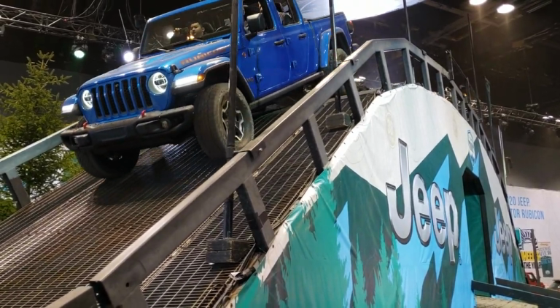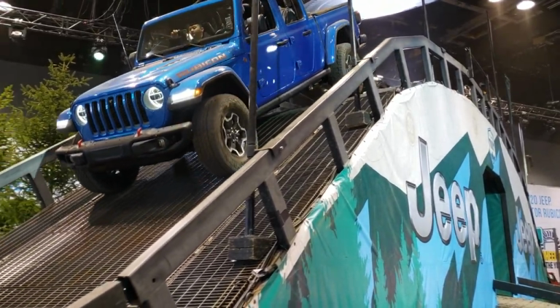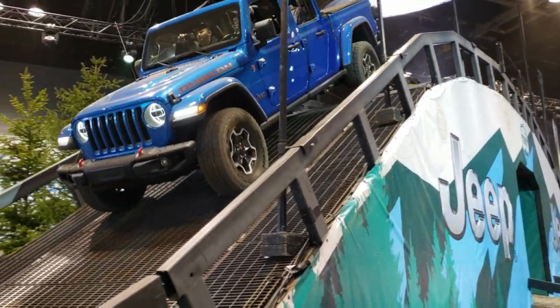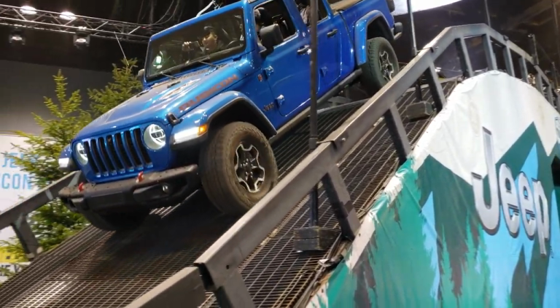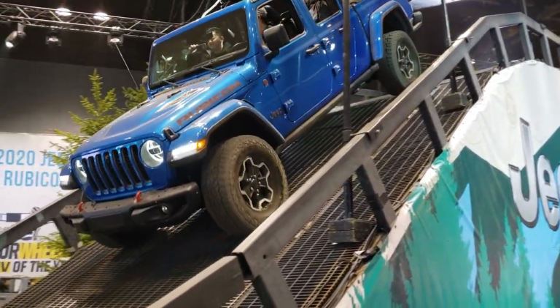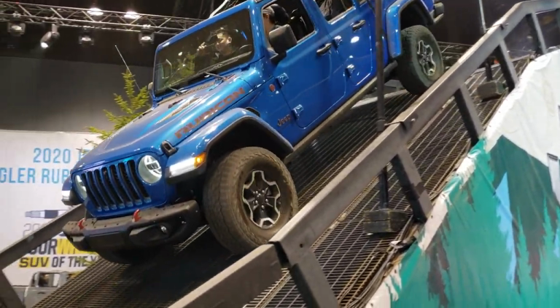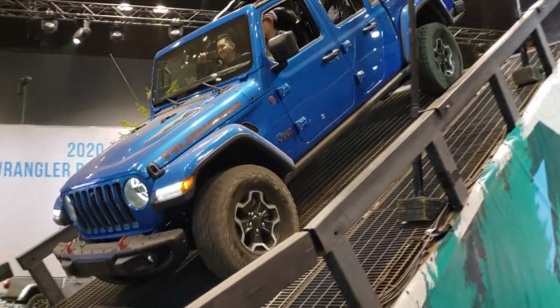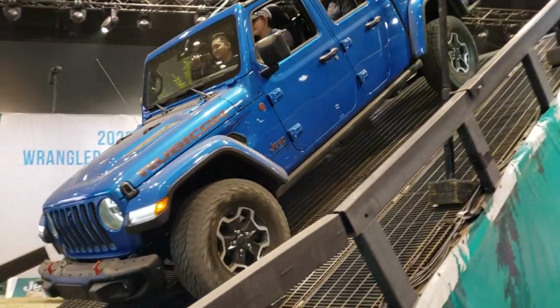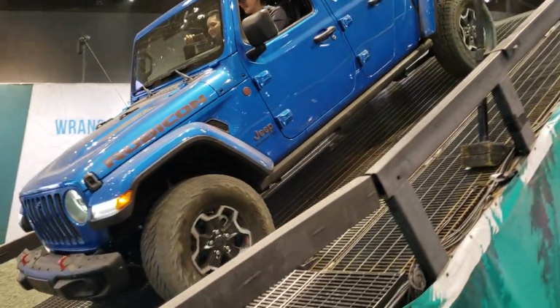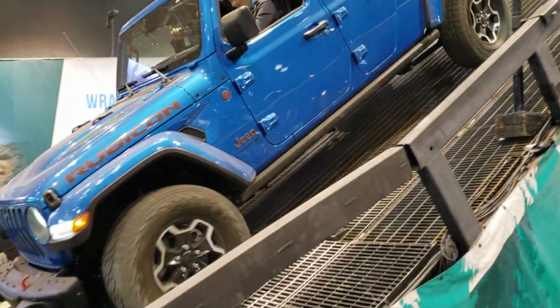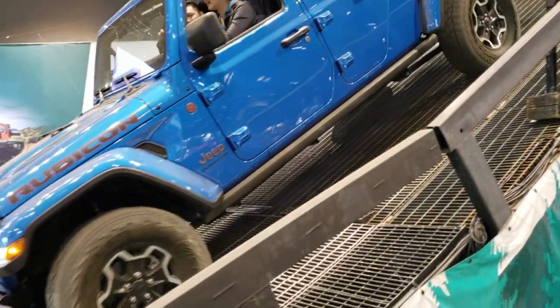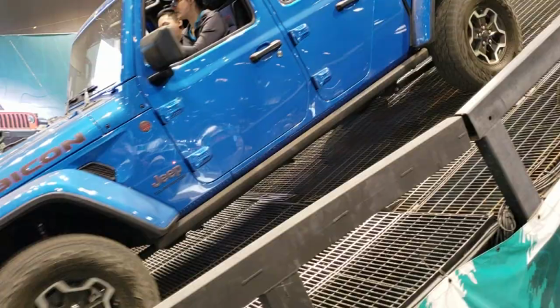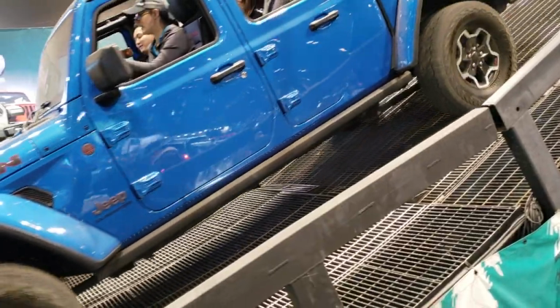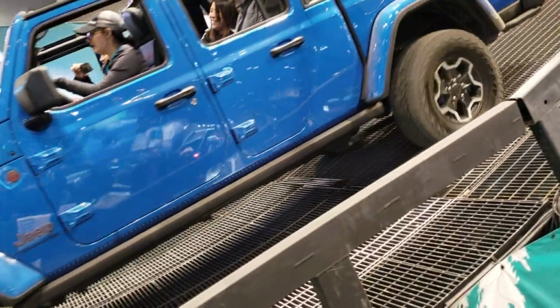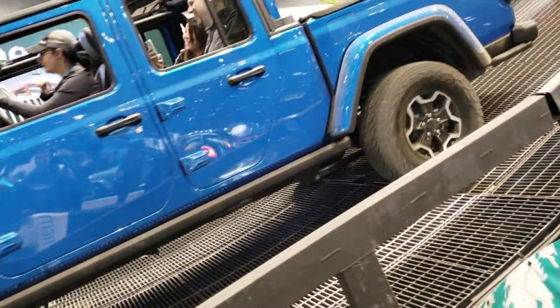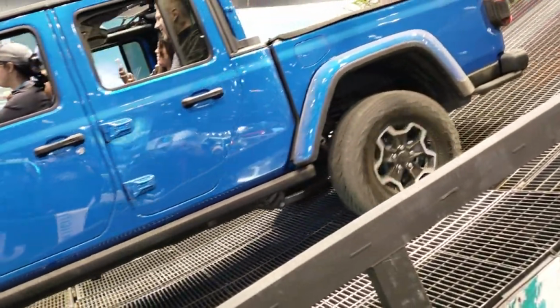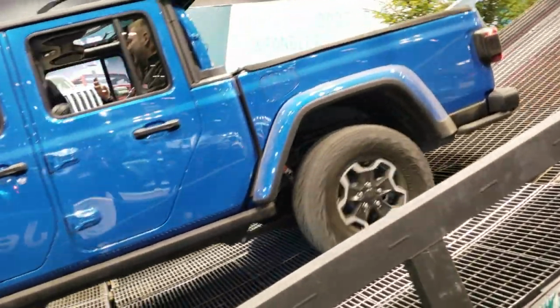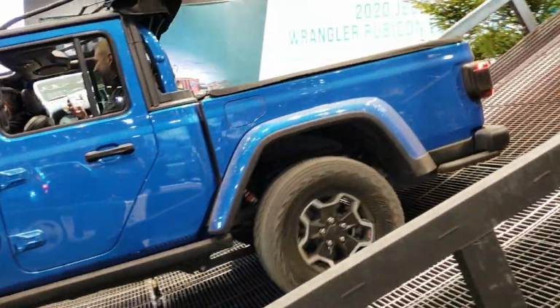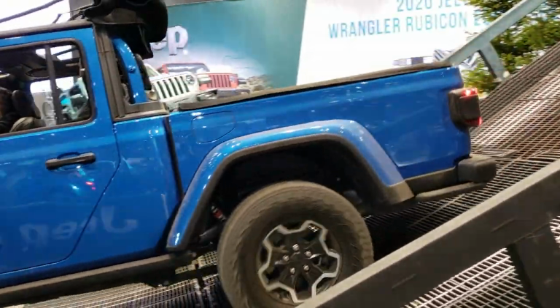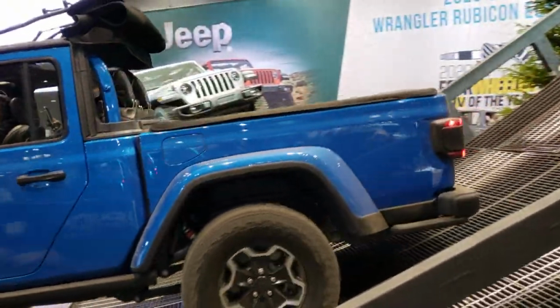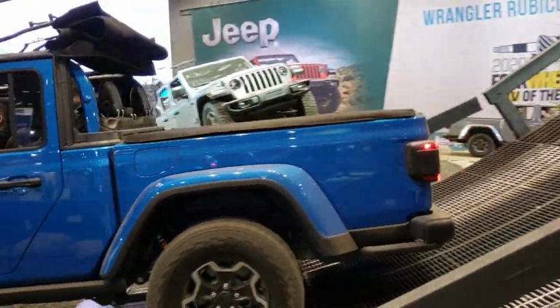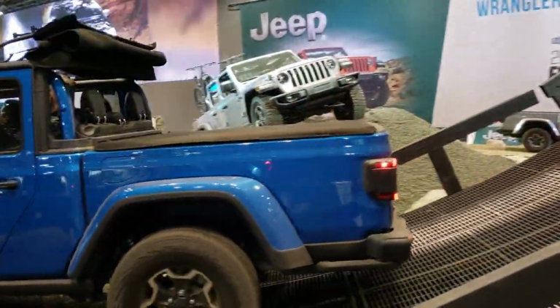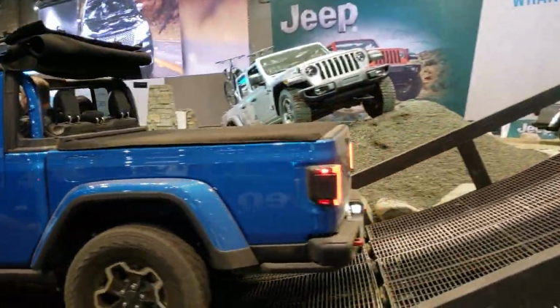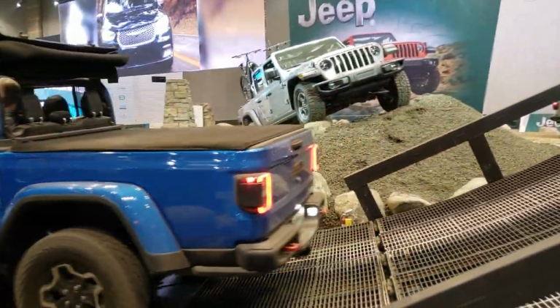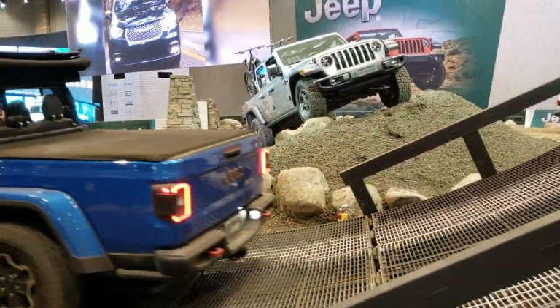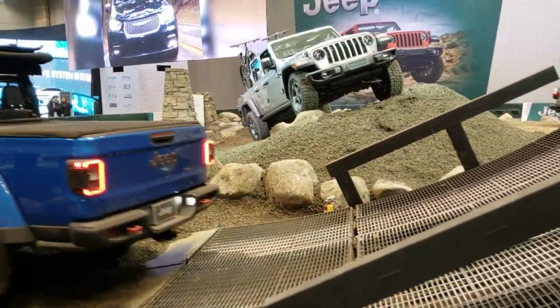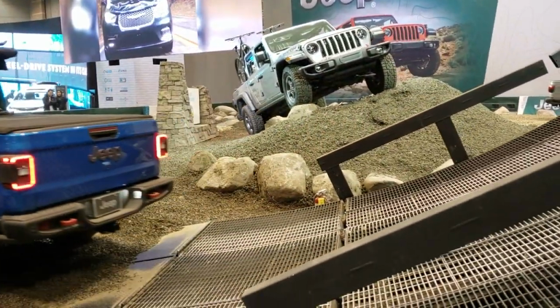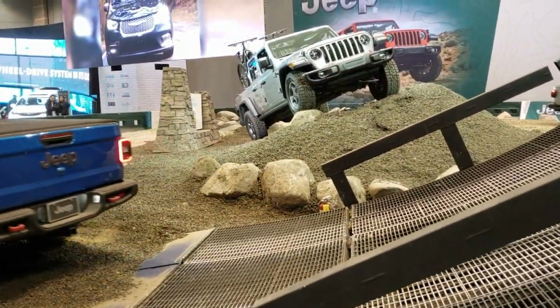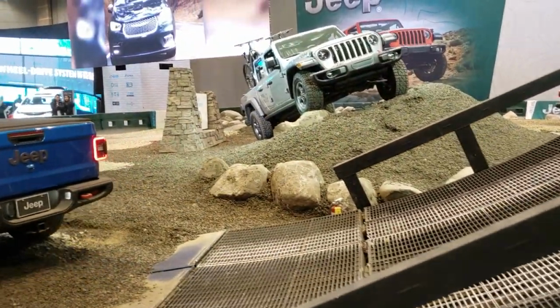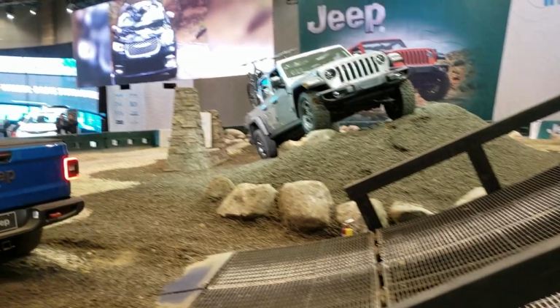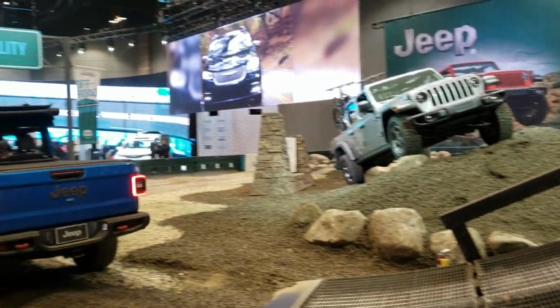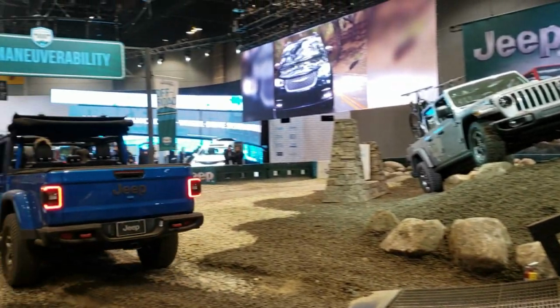That's a Gladiator. And here's one with the soft top.